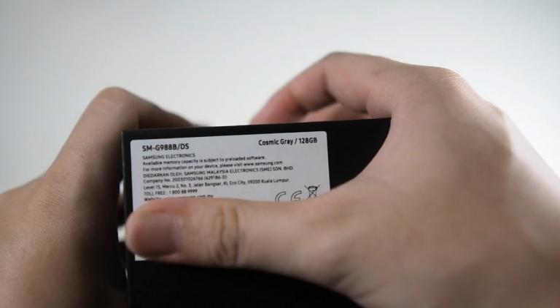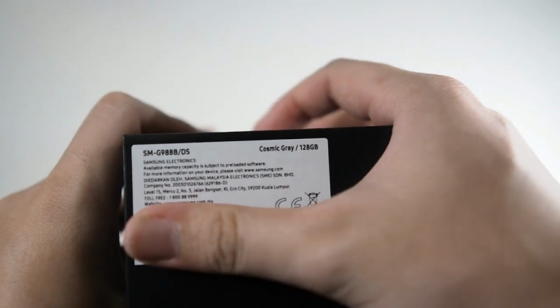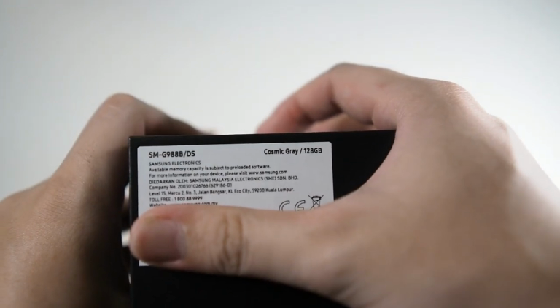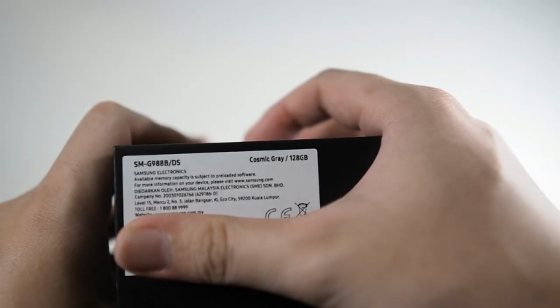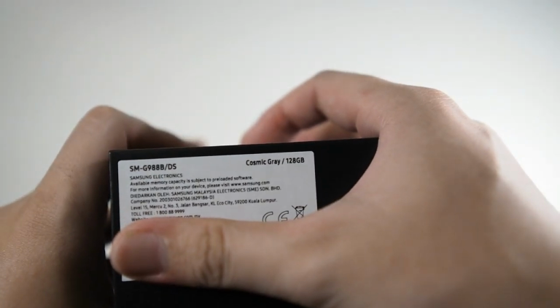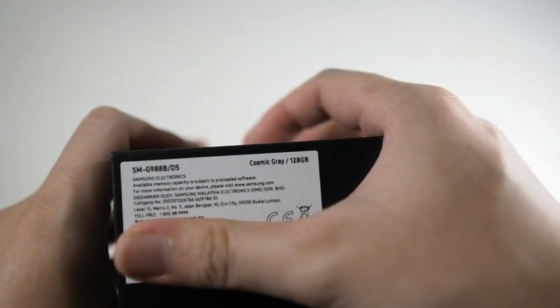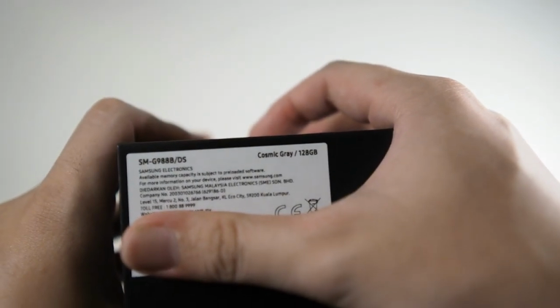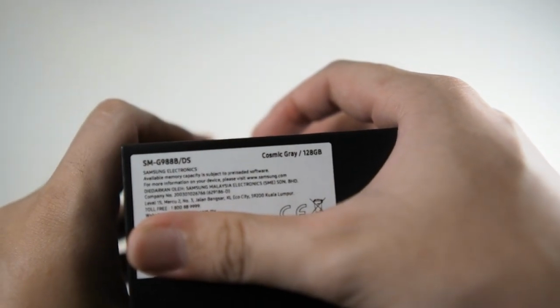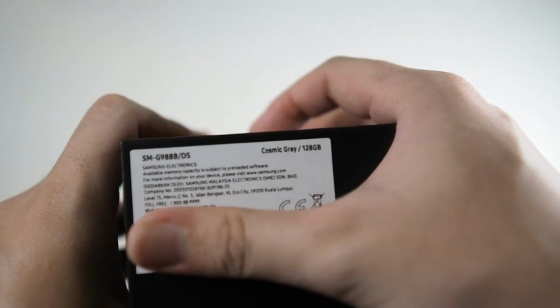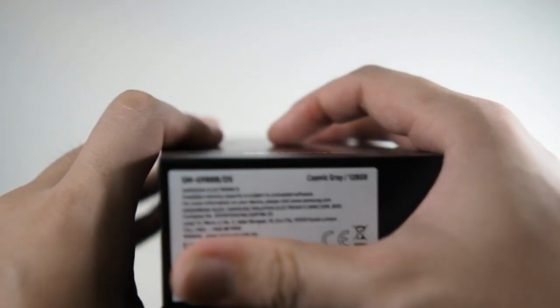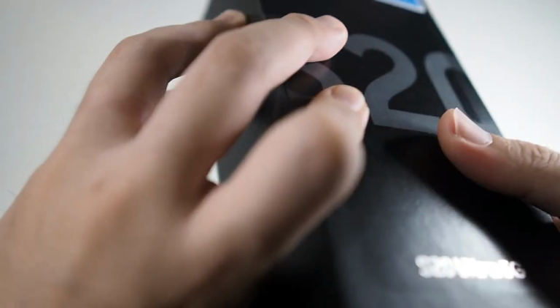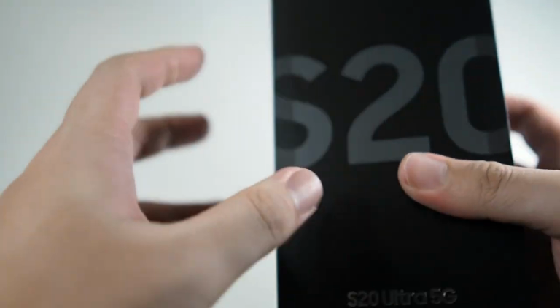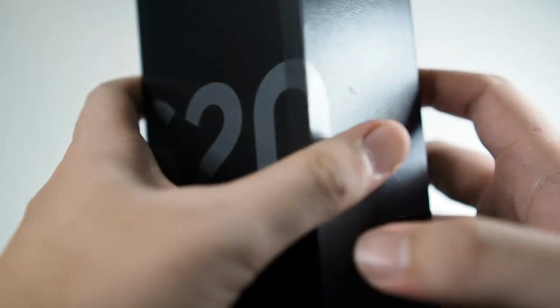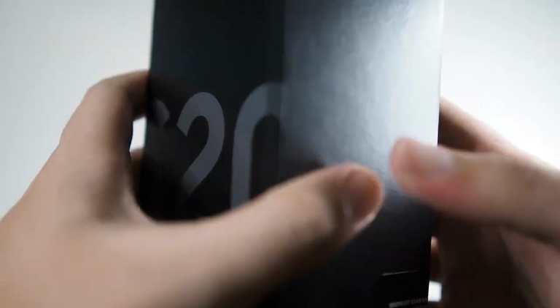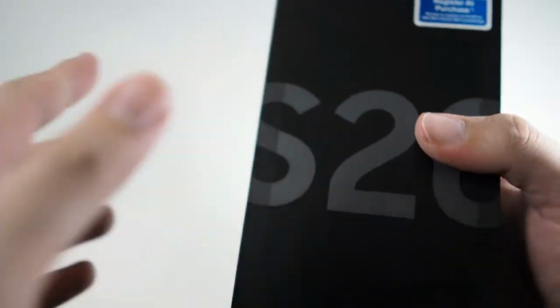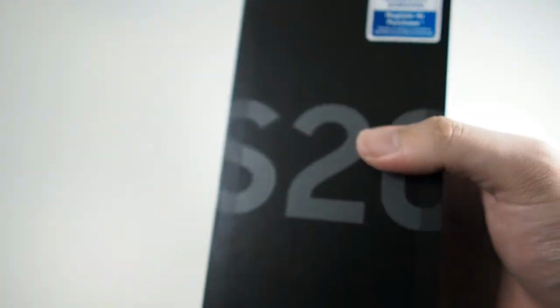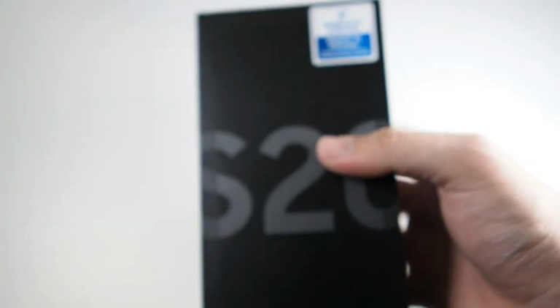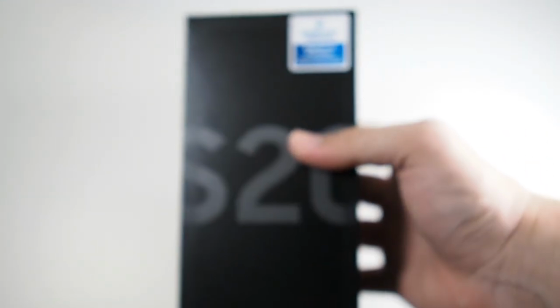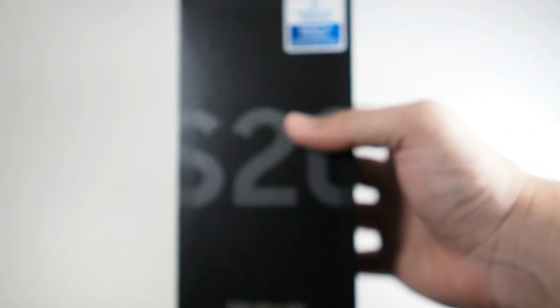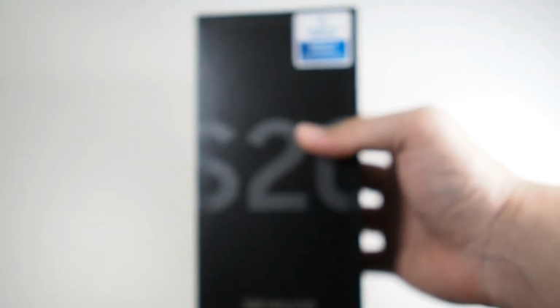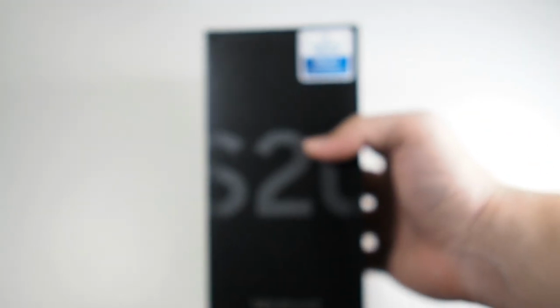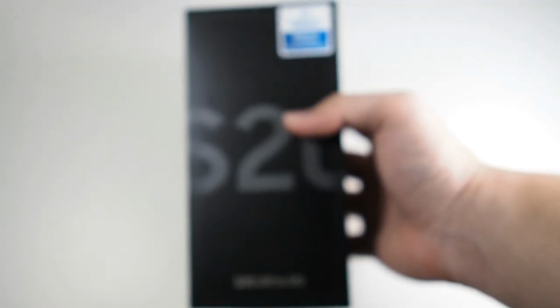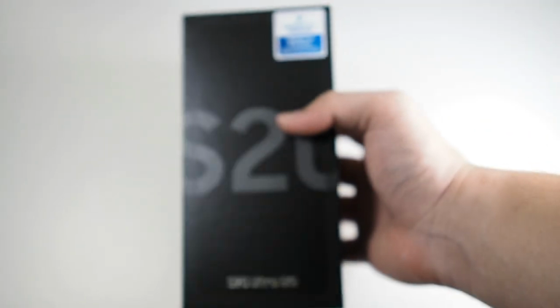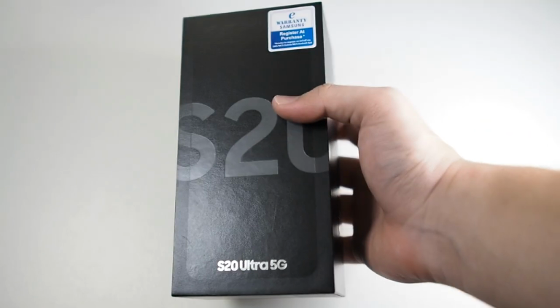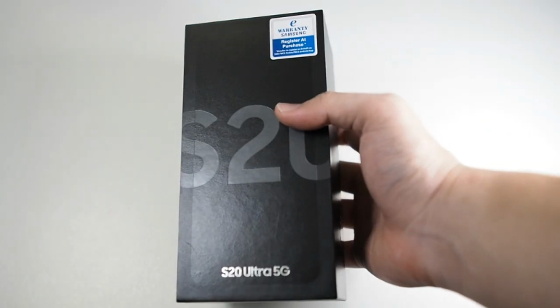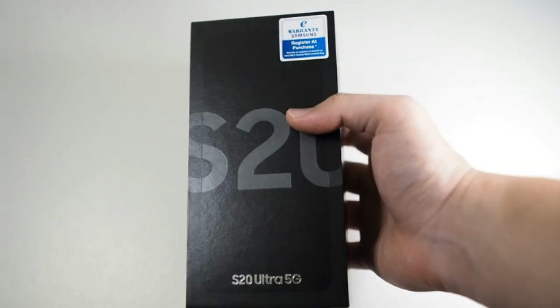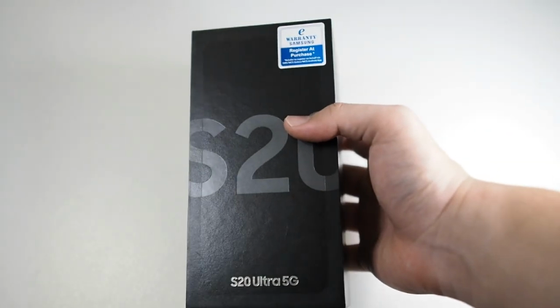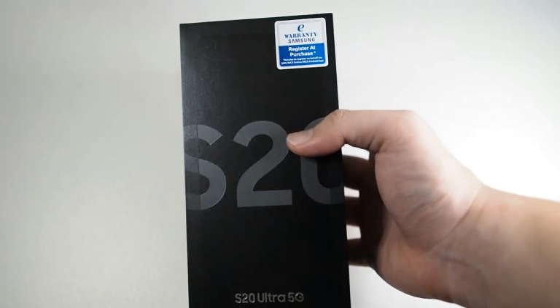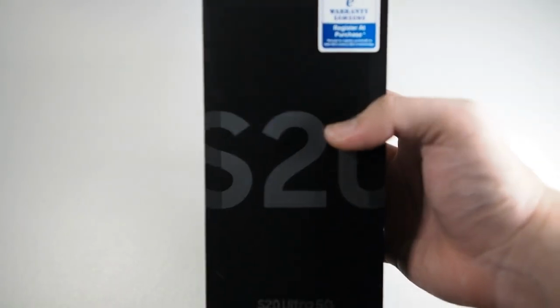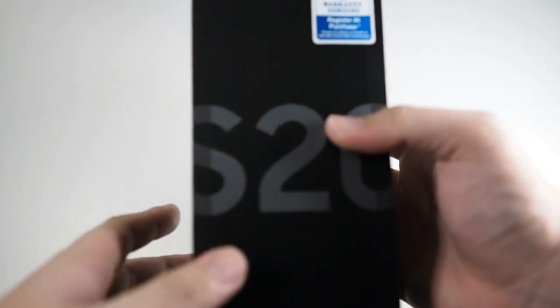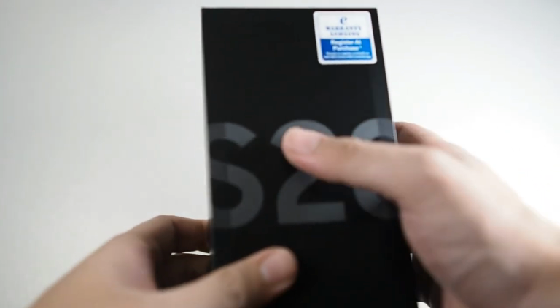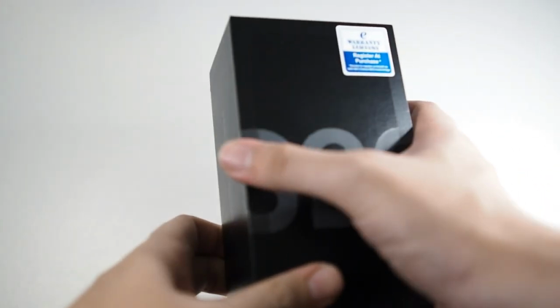I got it in Cosmic Gray. Malaysia only sells the 128GB with 12GB RAM variant, so it is what it is. I wish I had gotten the 16GB RAM version, but I think 16GB for a phone is also kind of overkill — it would be great if we could have that model though.